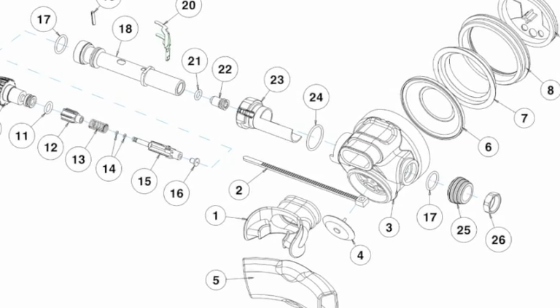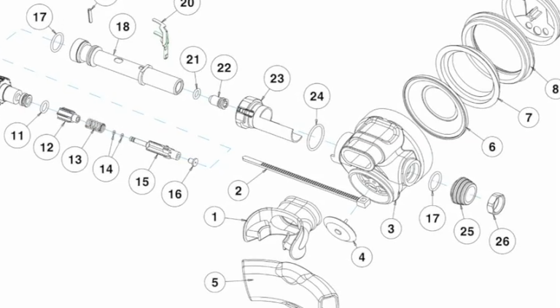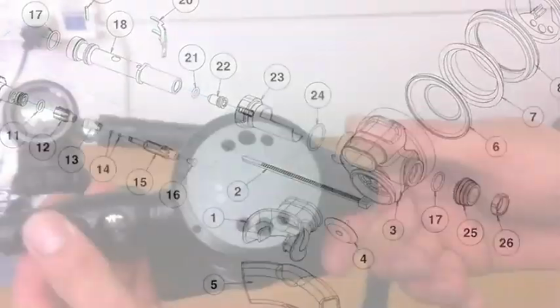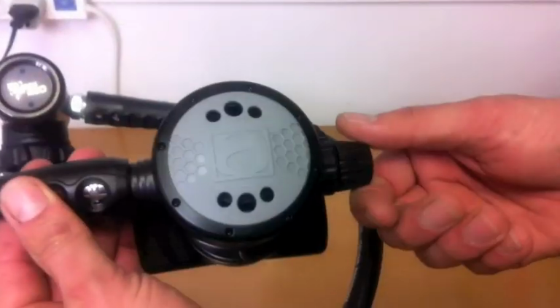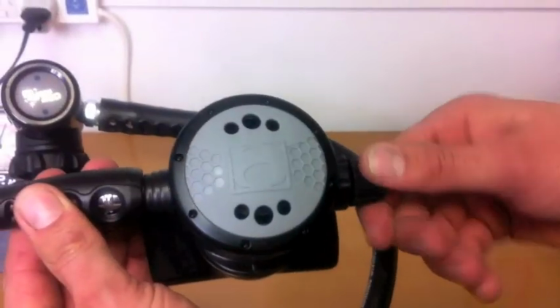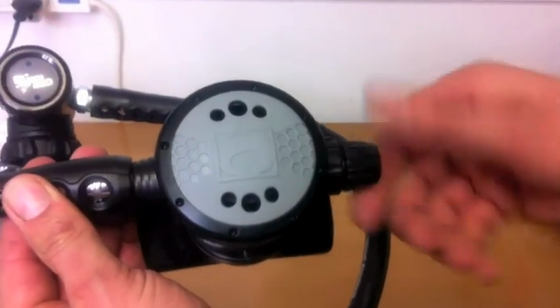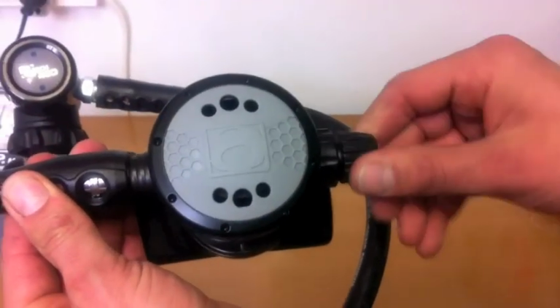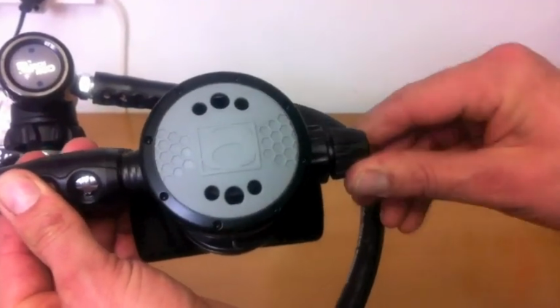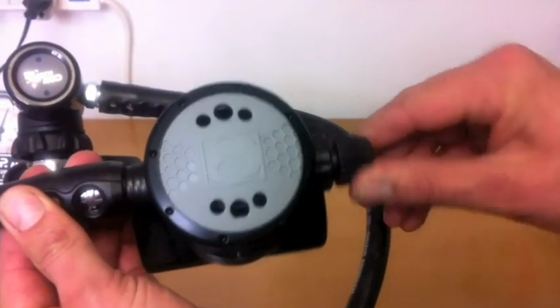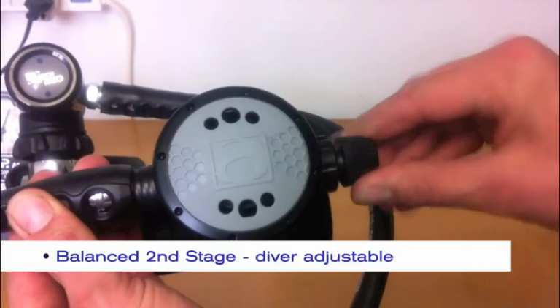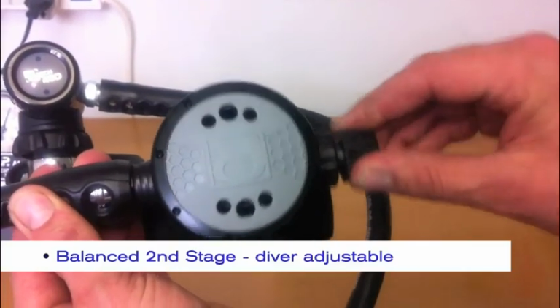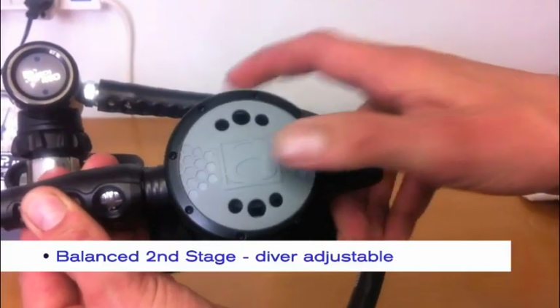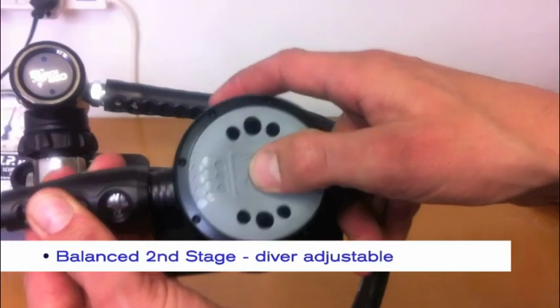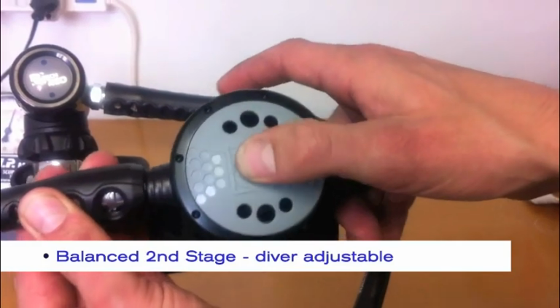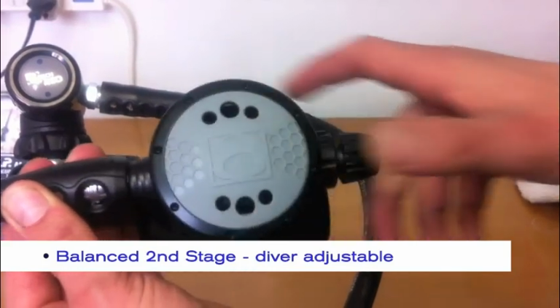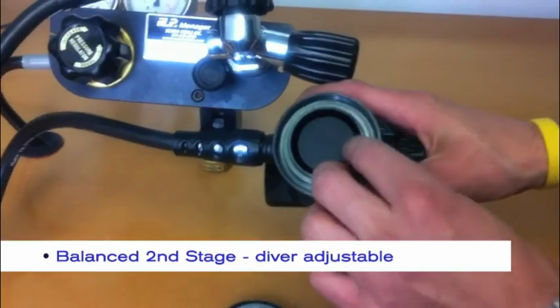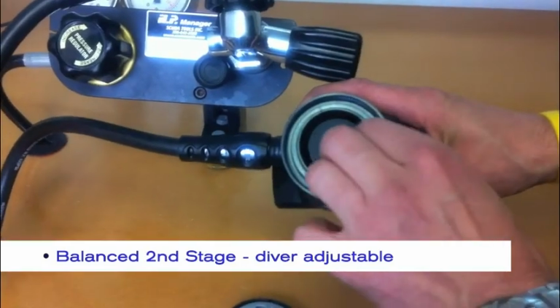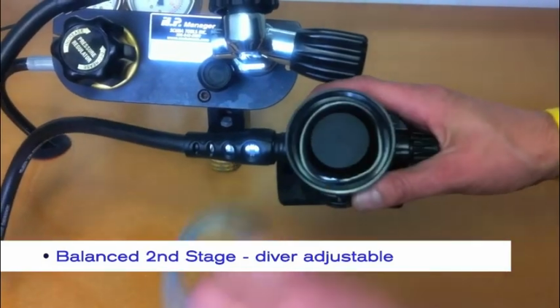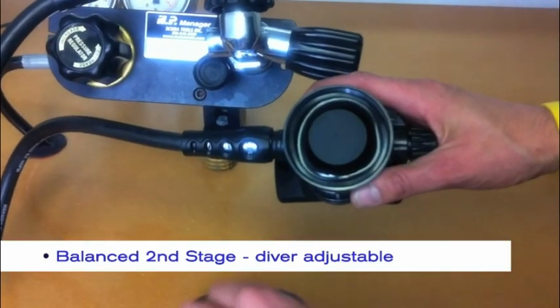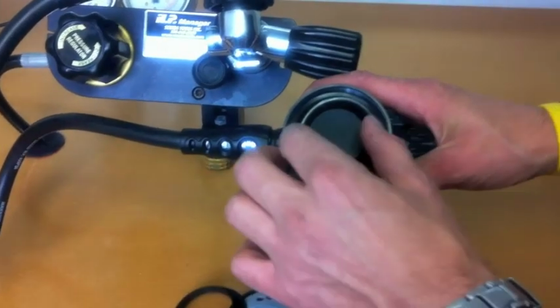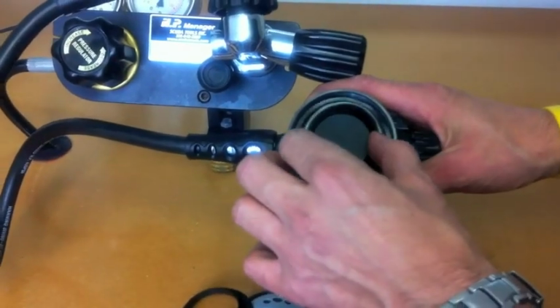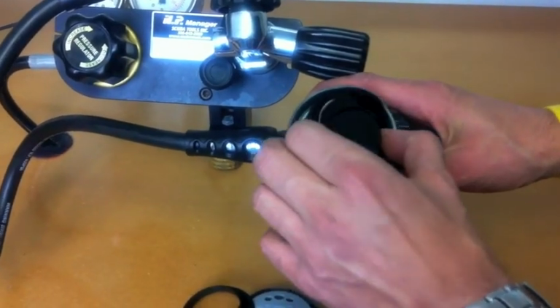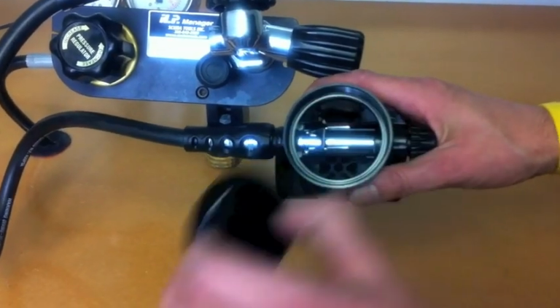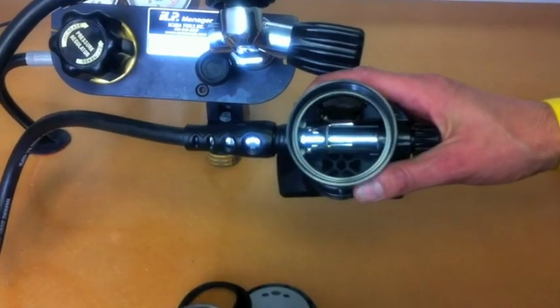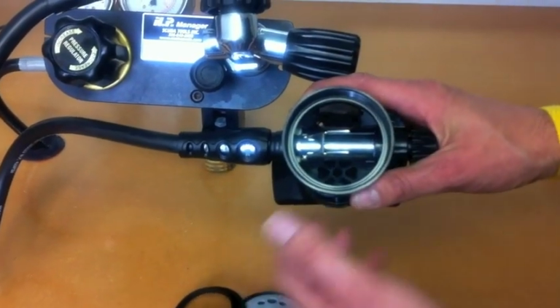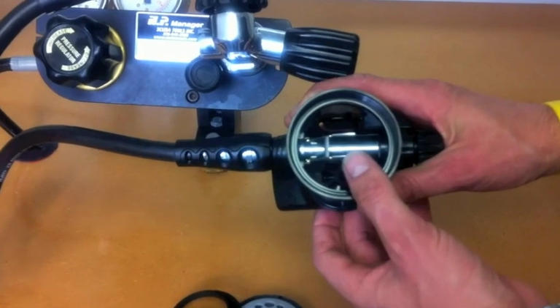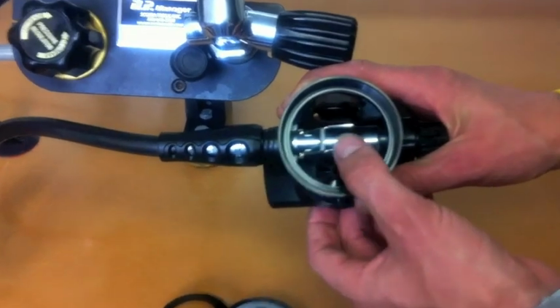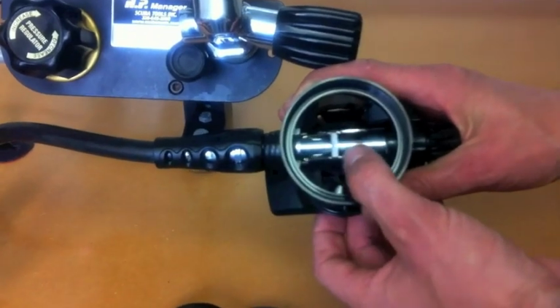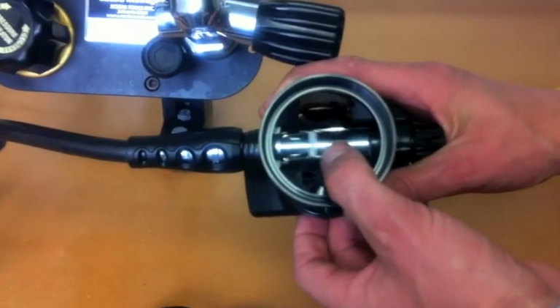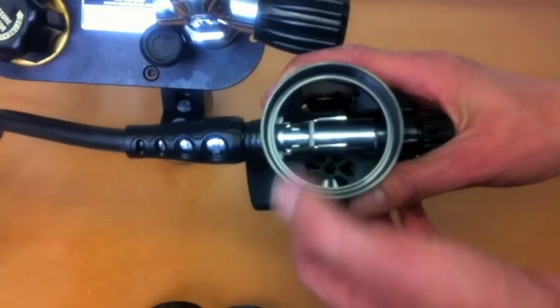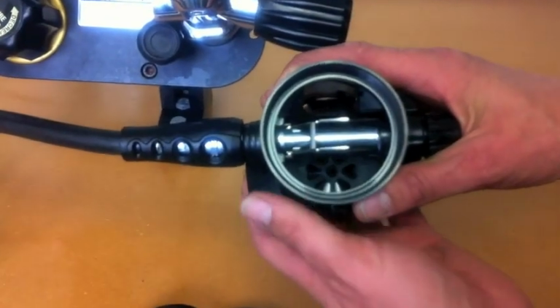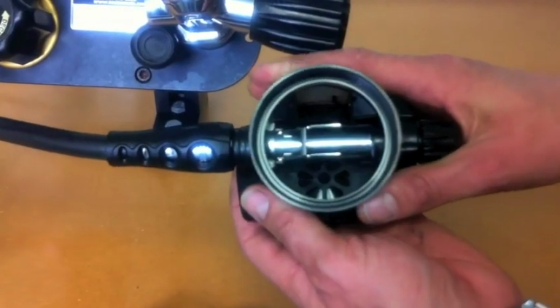The TEC R60 second stage is a balanced second stage with Venturi and diver adjustable airflow. This regulator is factory ready for enriched air nitrox under 40% oxygen.